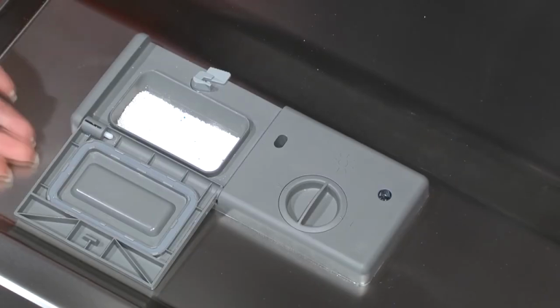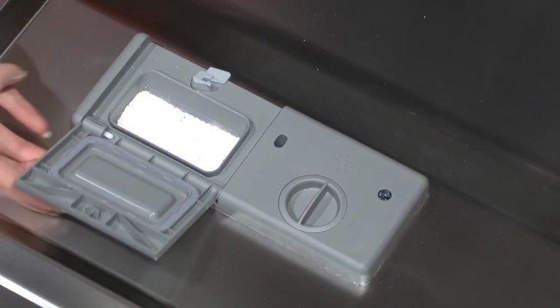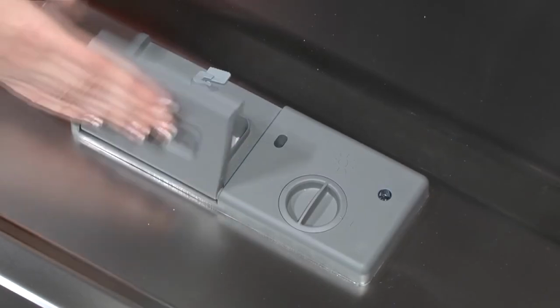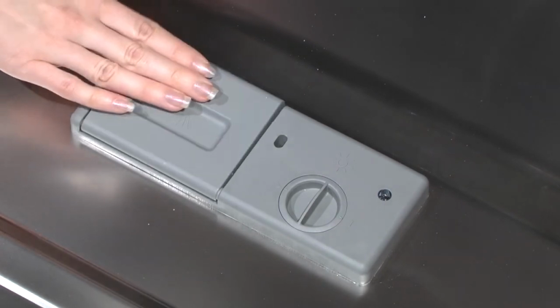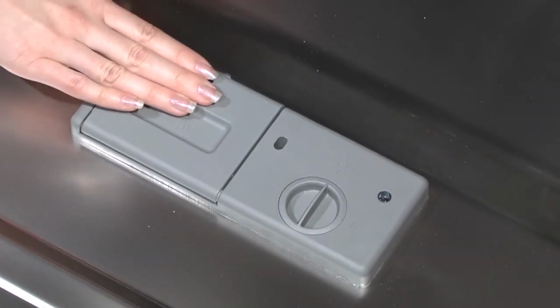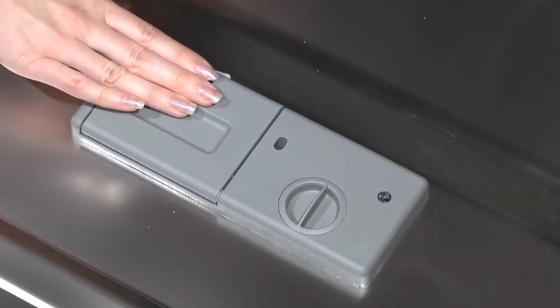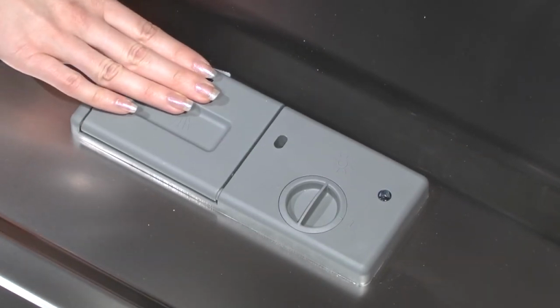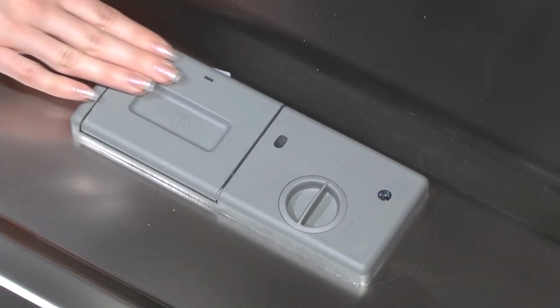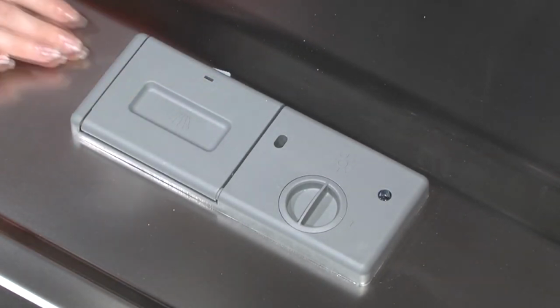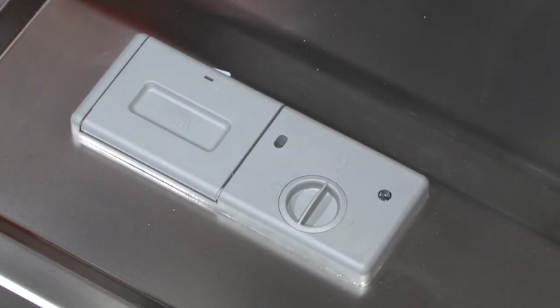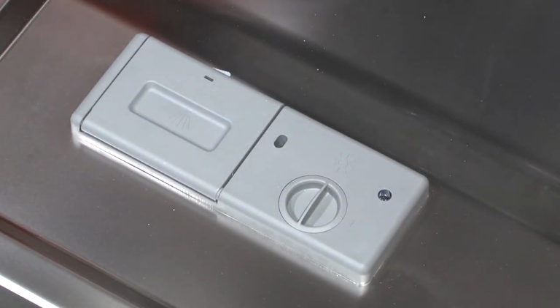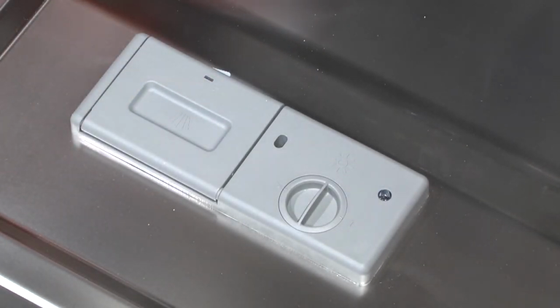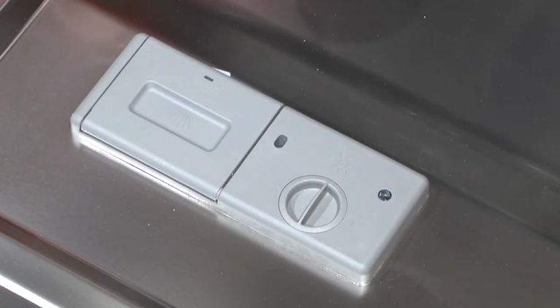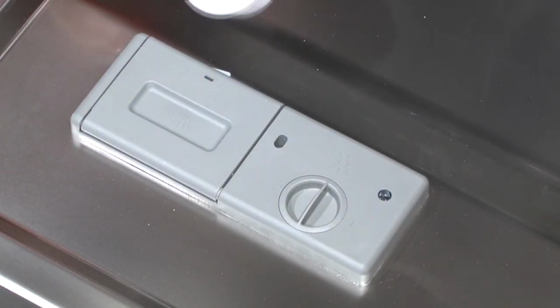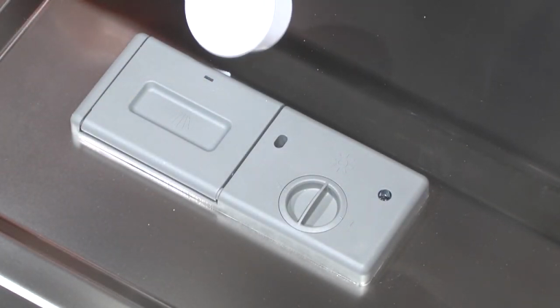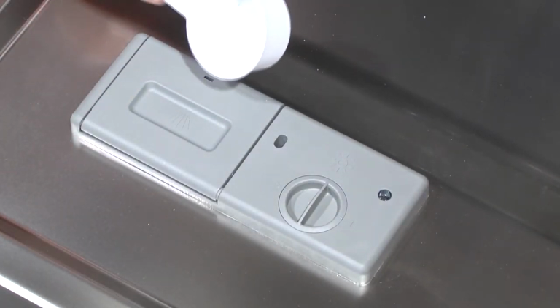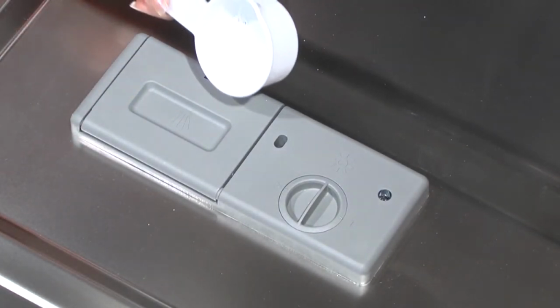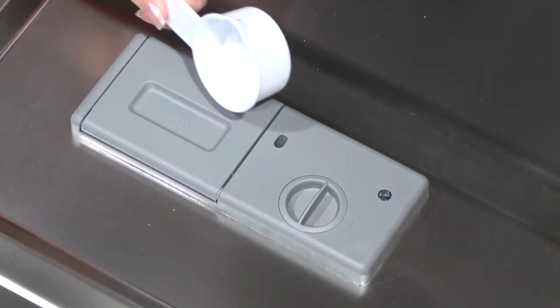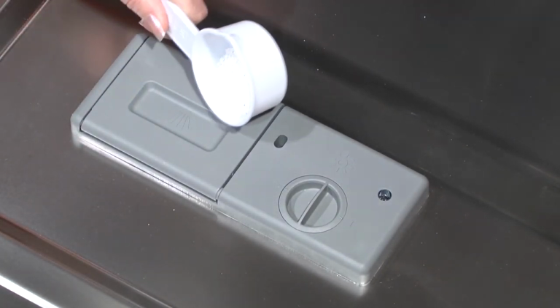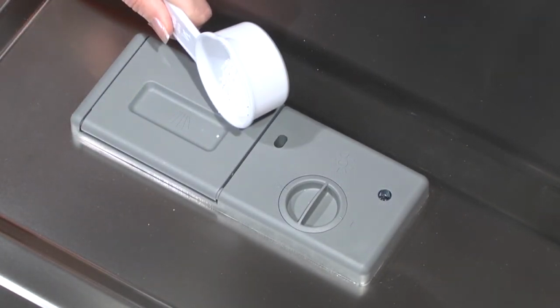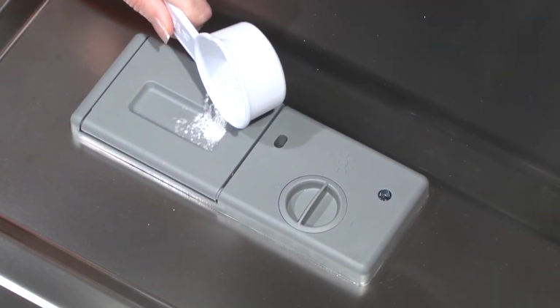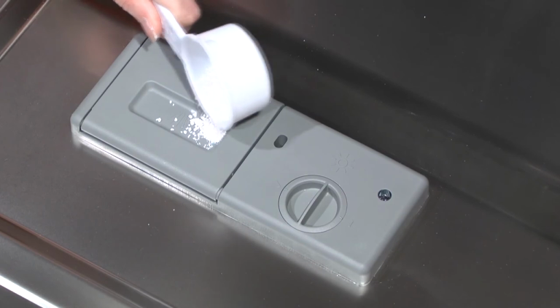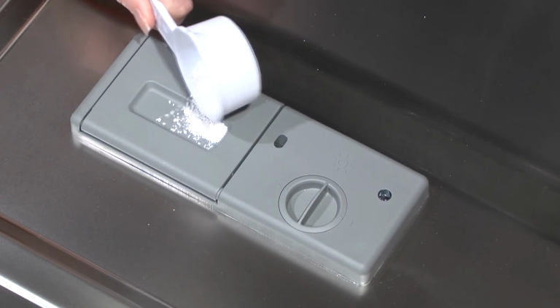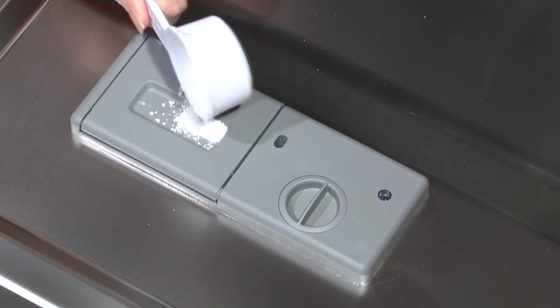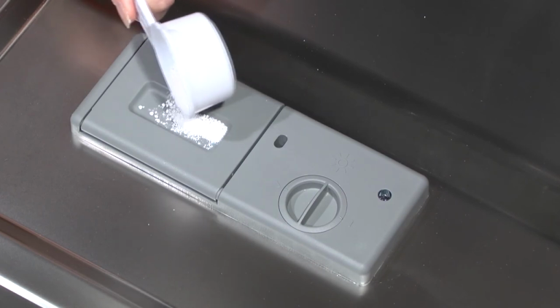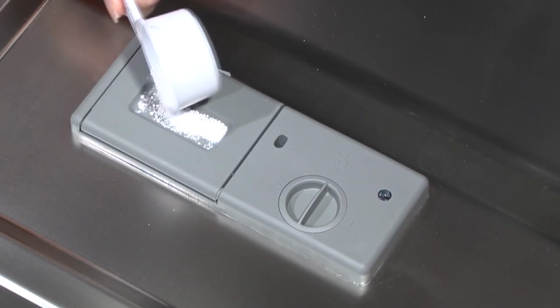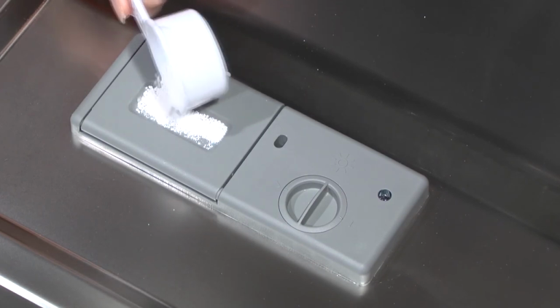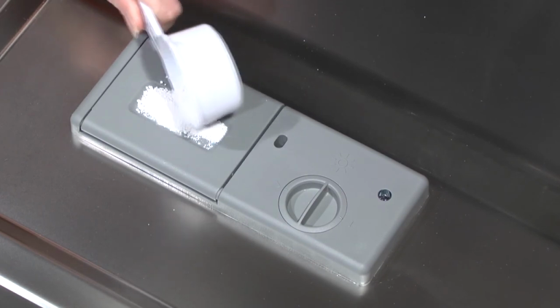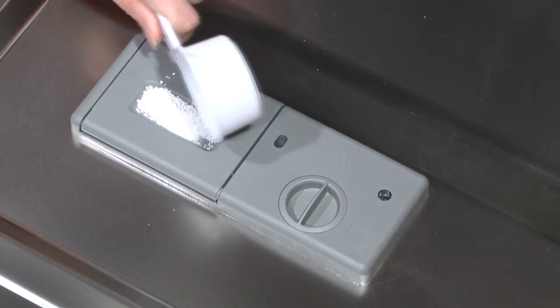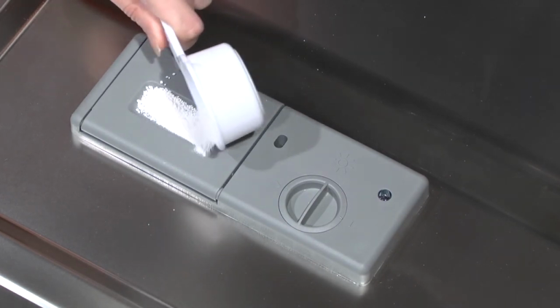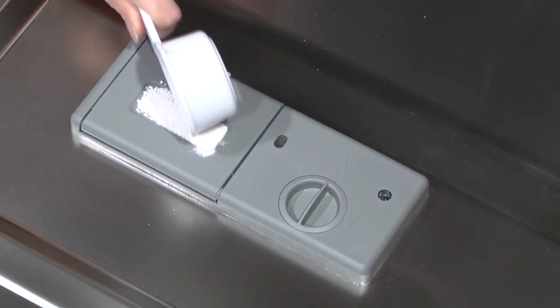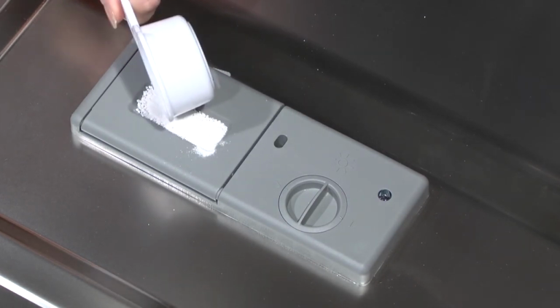After filling the dispenser cup, close the lid. If you would like to add detergent to the prewash, fill the prewash compartment located on the lid of the dispenser.